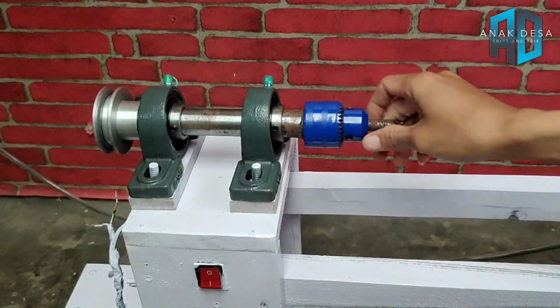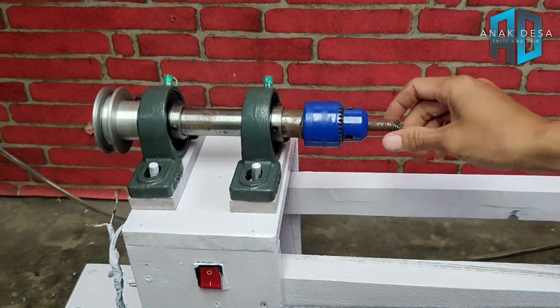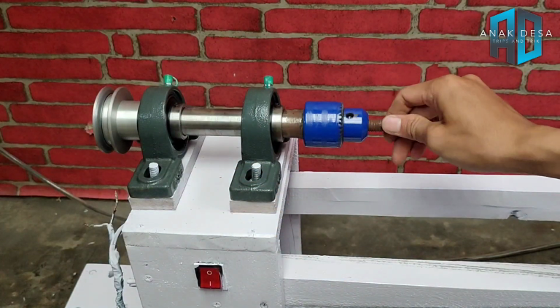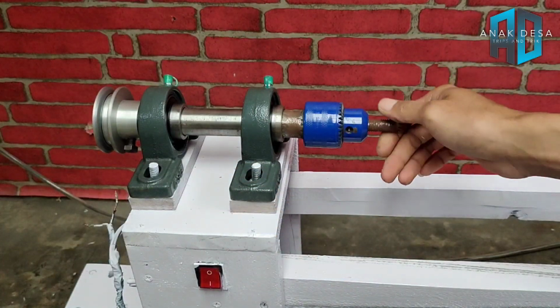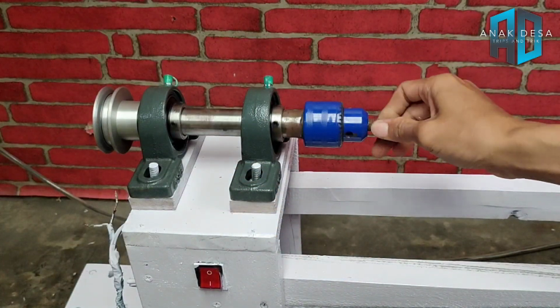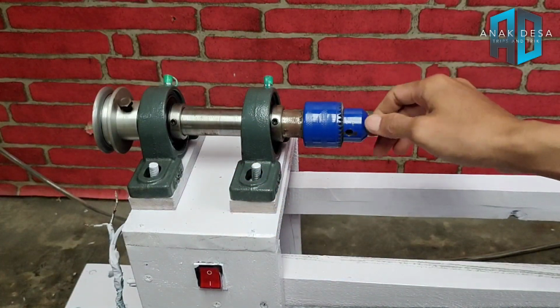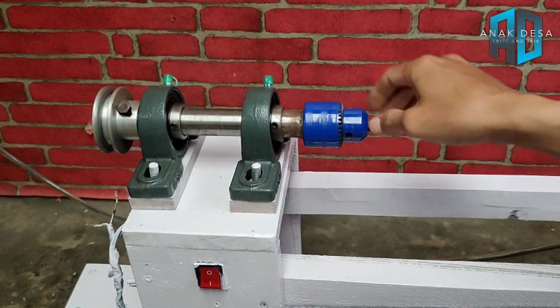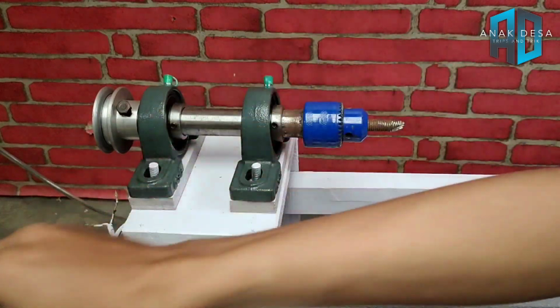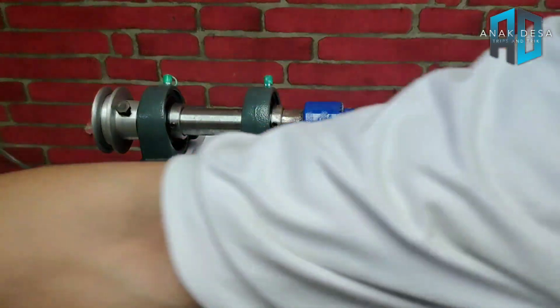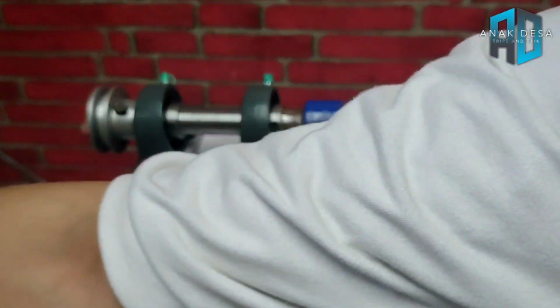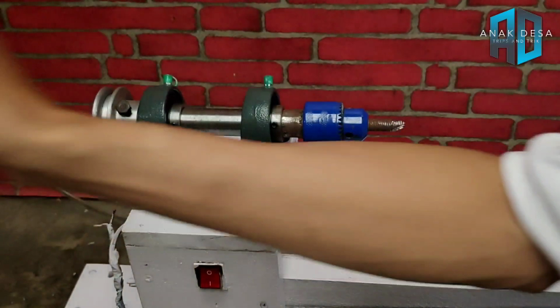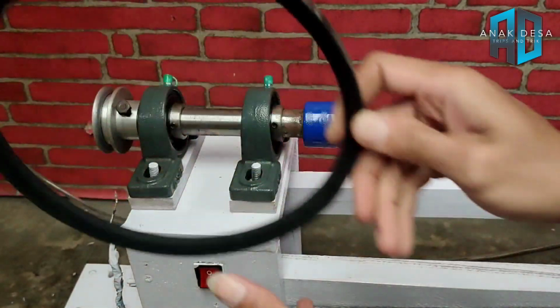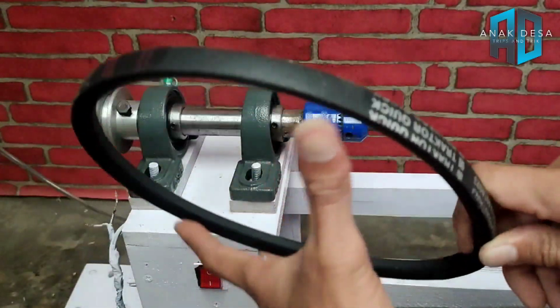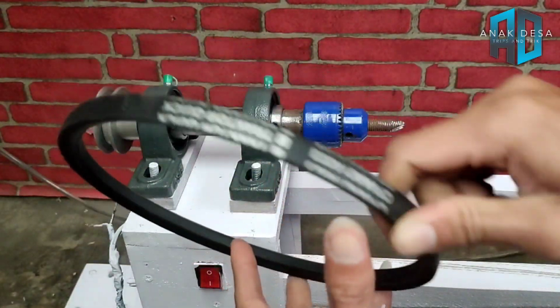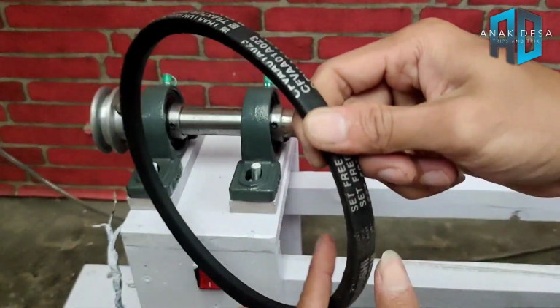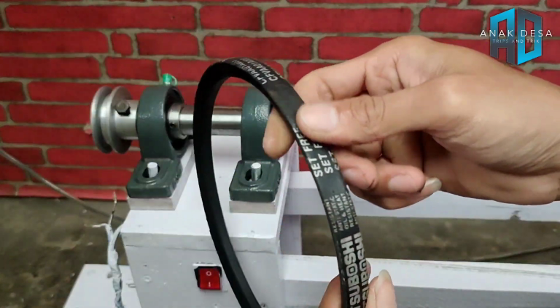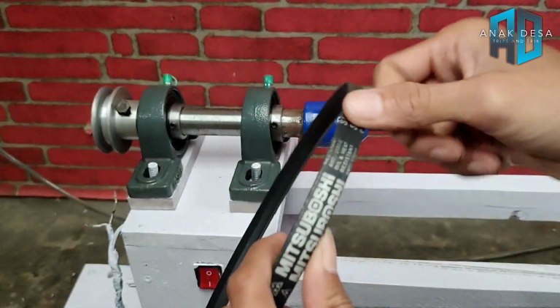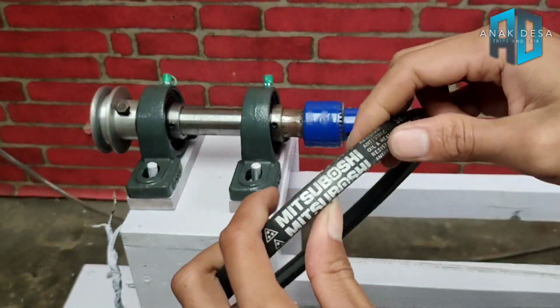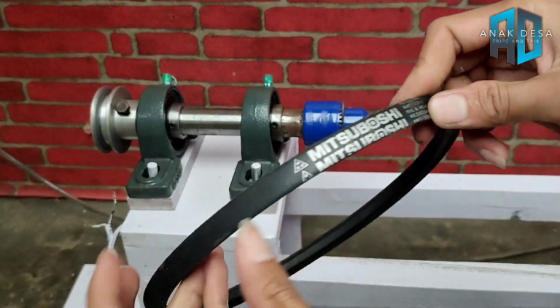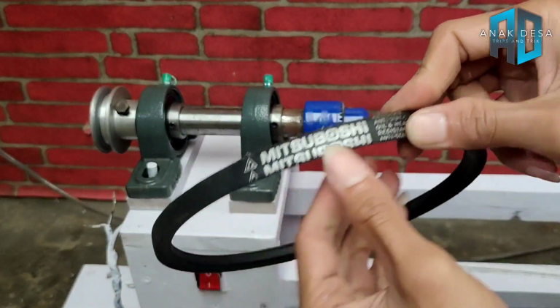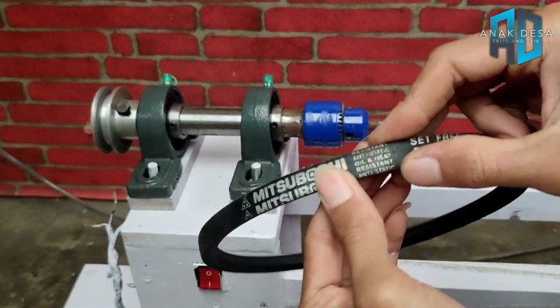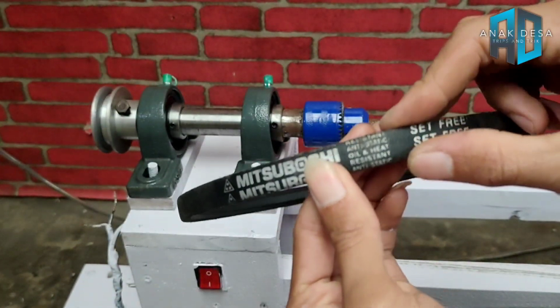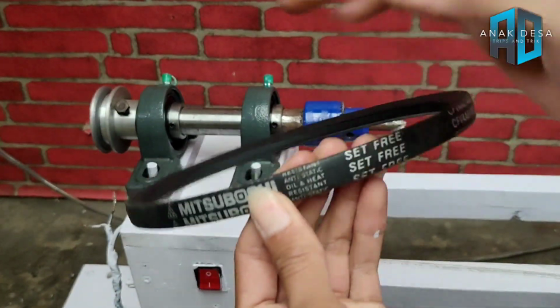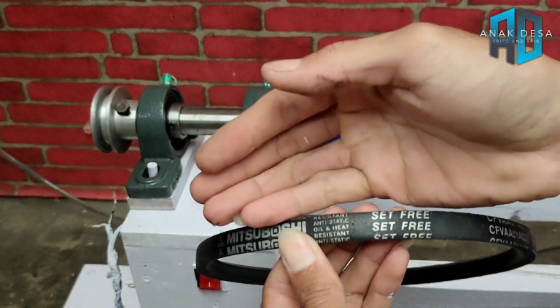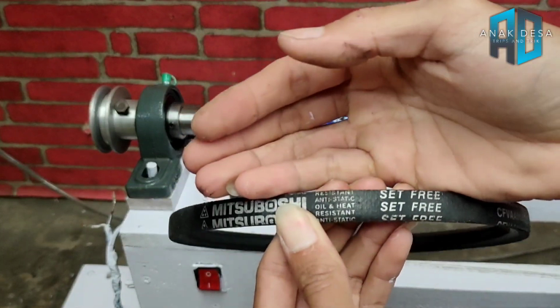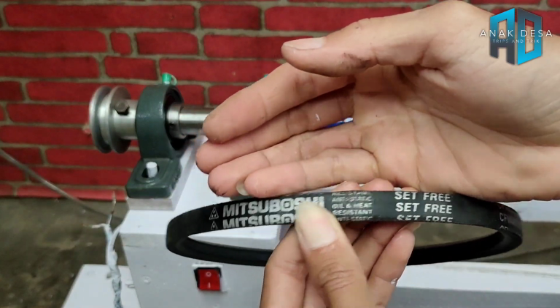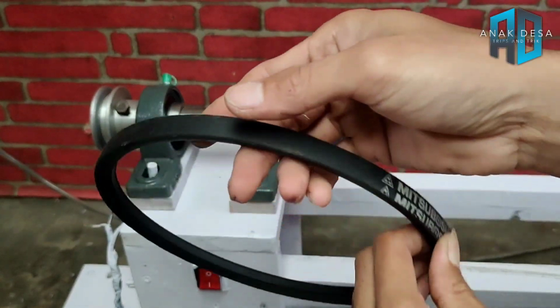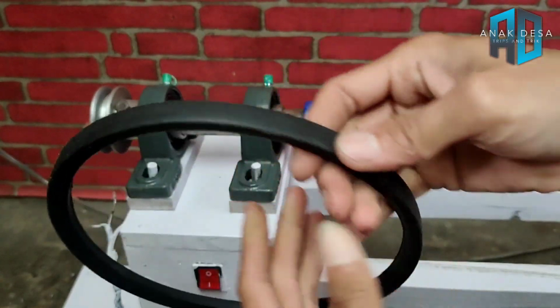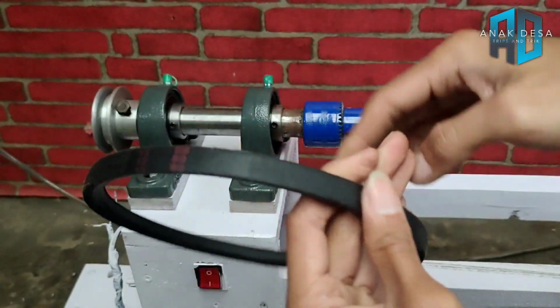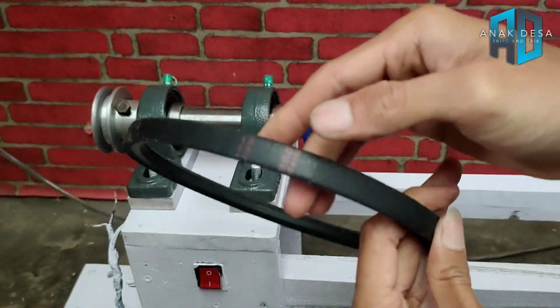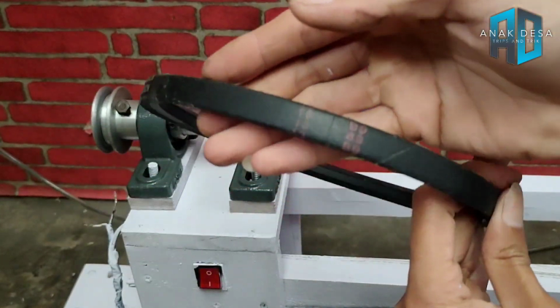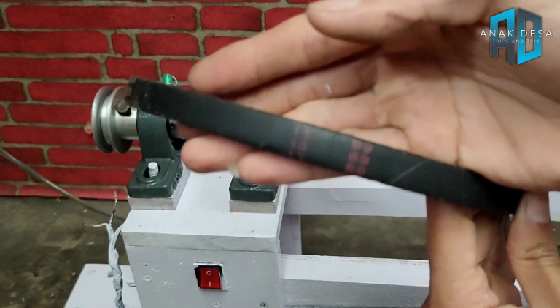Seperti ini saja, ini sekarang satu set, jadi tinggal pasang. Pulinya ini, saya perlihatkan ukurannya, saya fokuskan. Nah ukurannya ini.